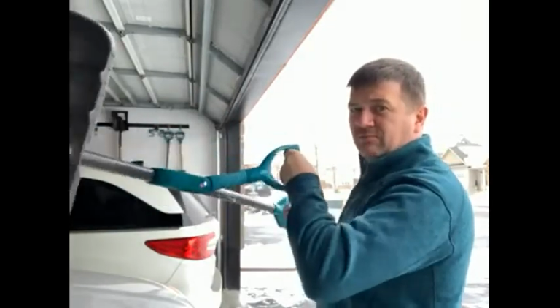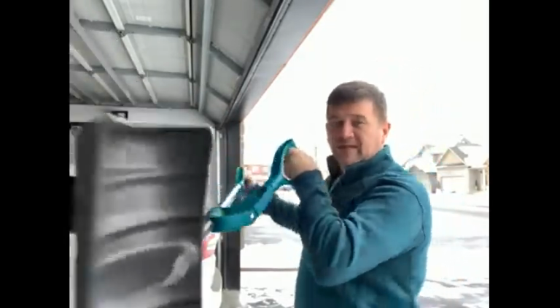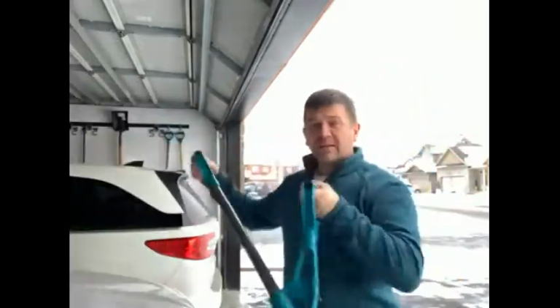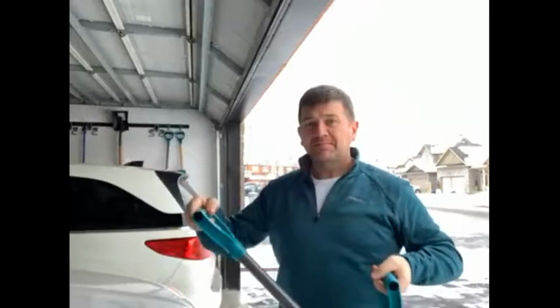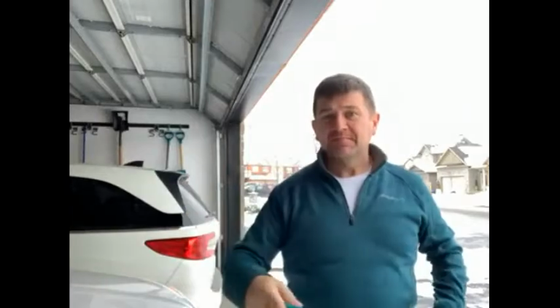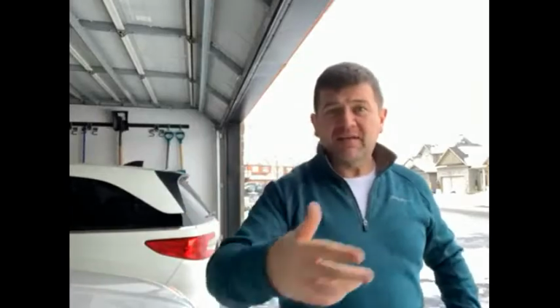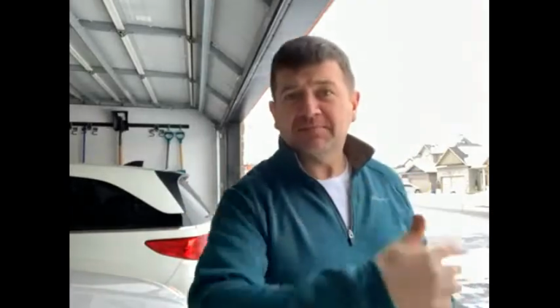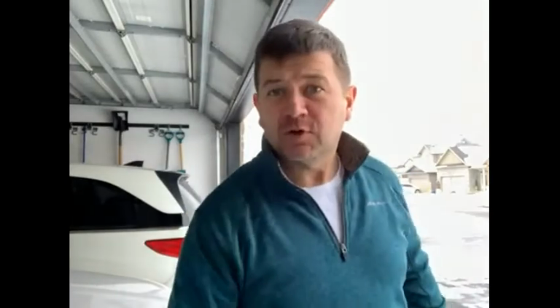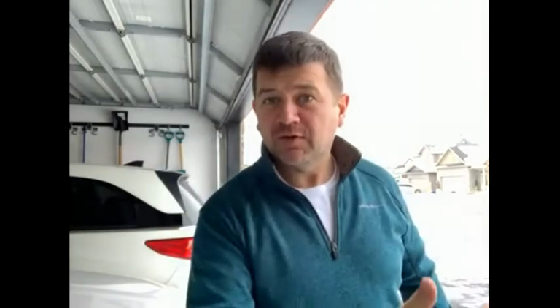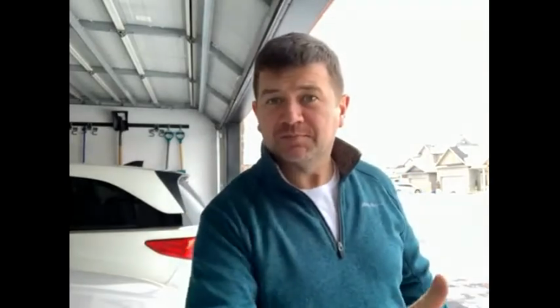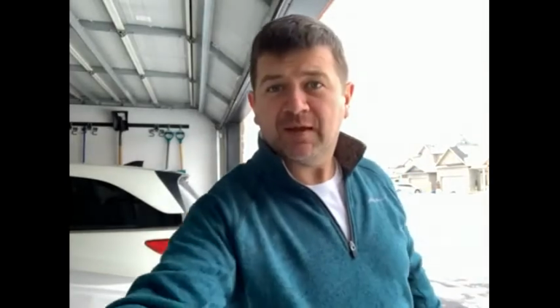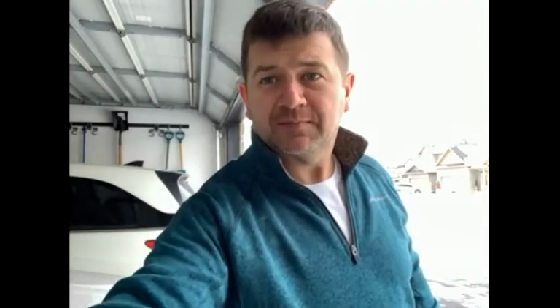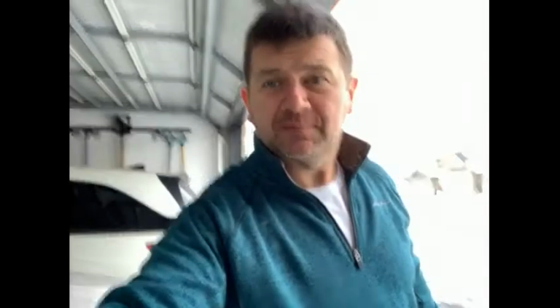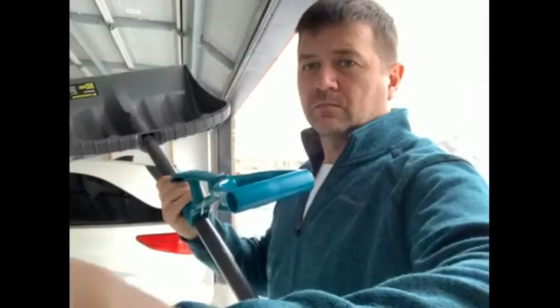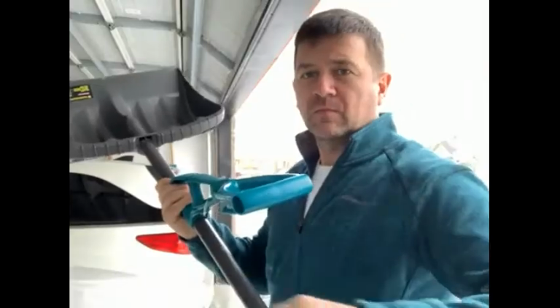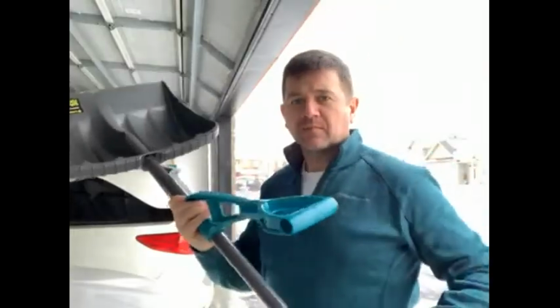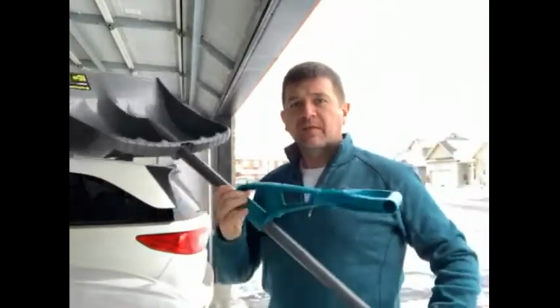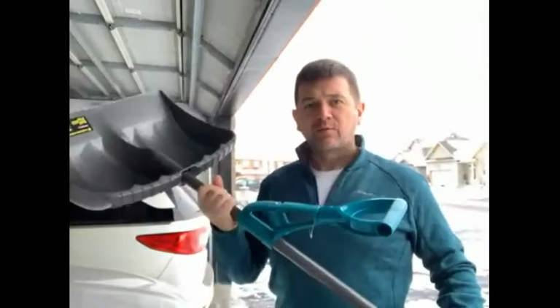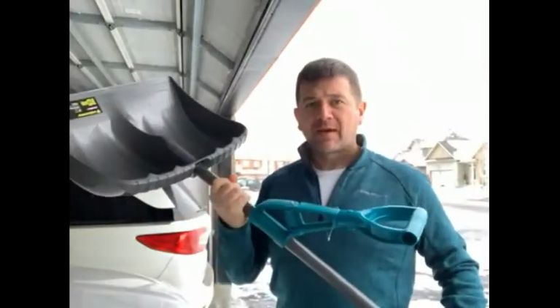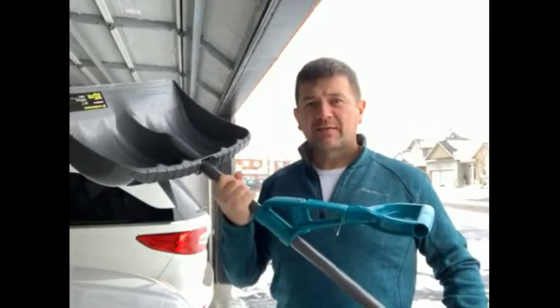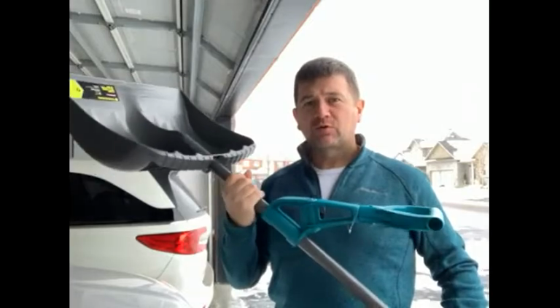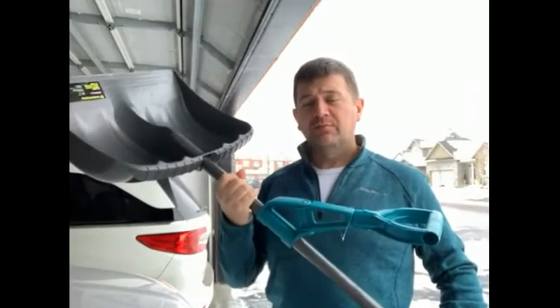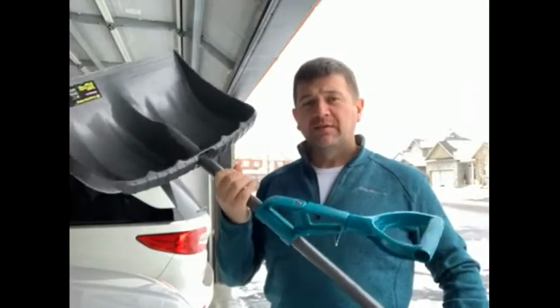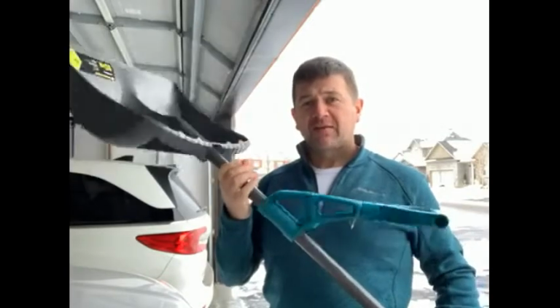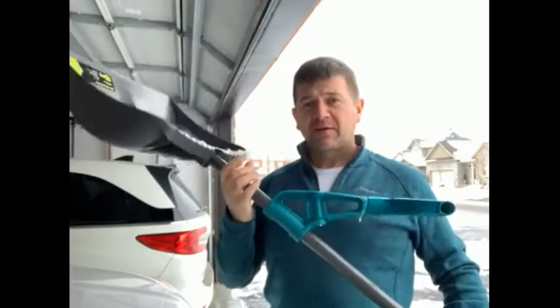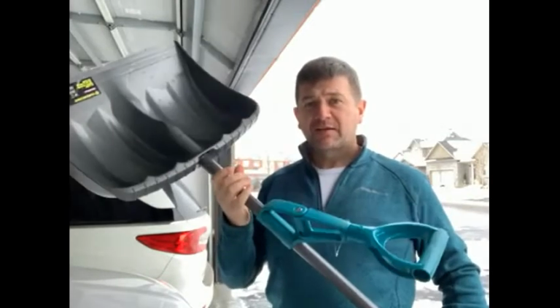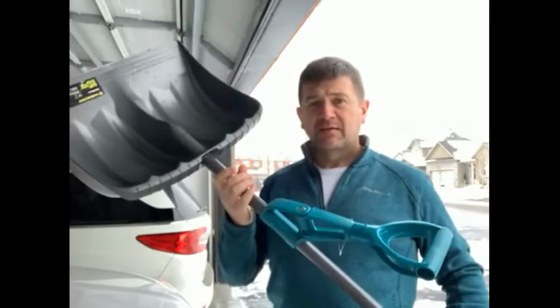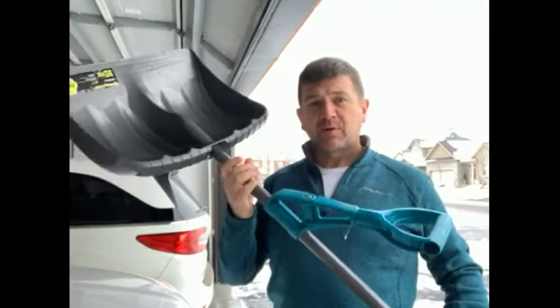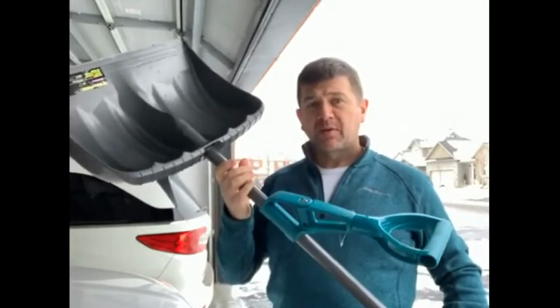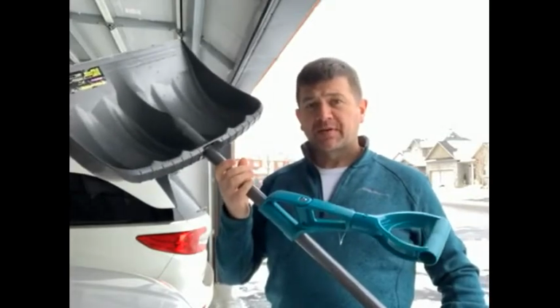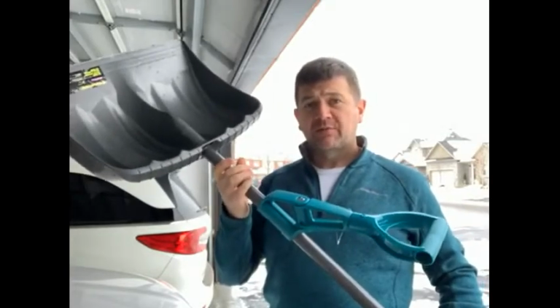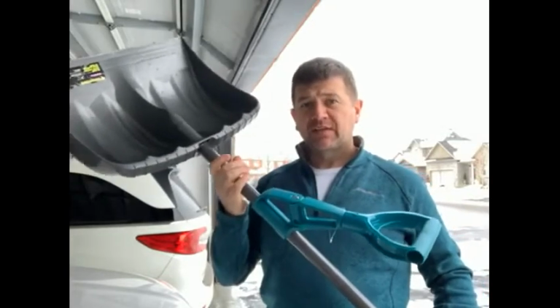Makes it really easy and I've tested it on lots of snow. Thanks. I would recommend this snow shovel to any family or friend. It's probably one of the best ones I've used to date.